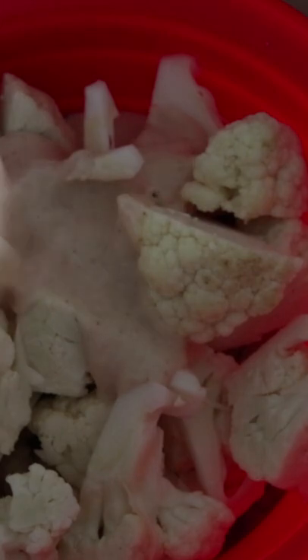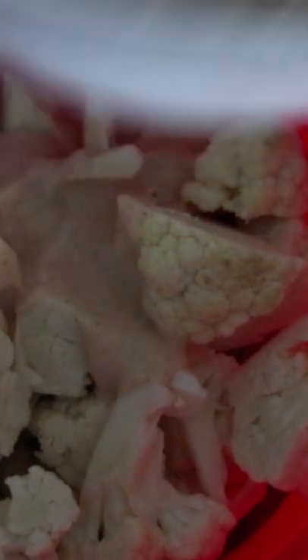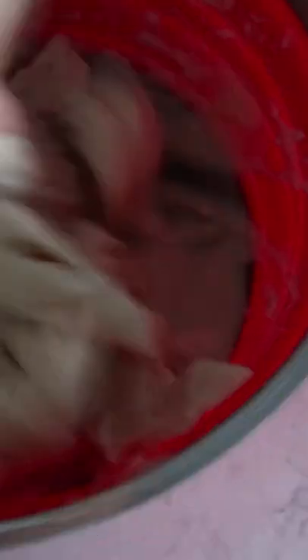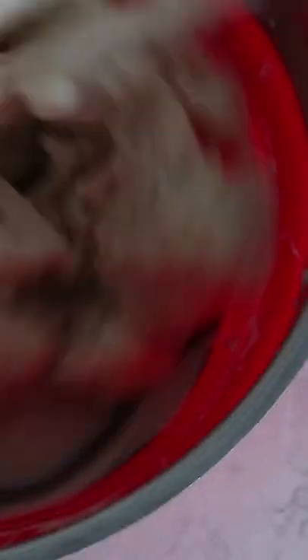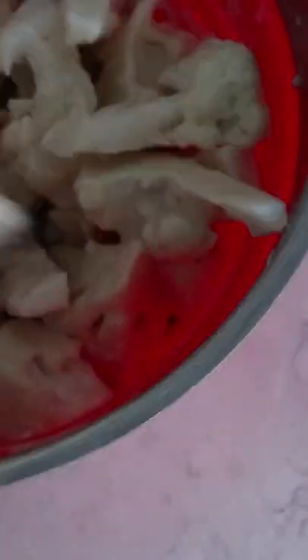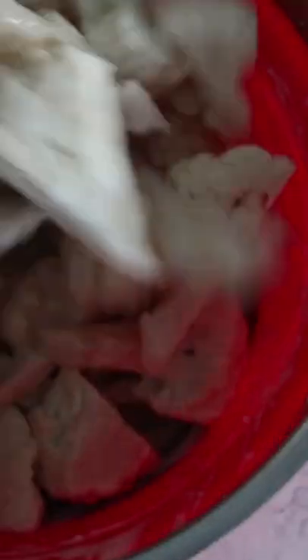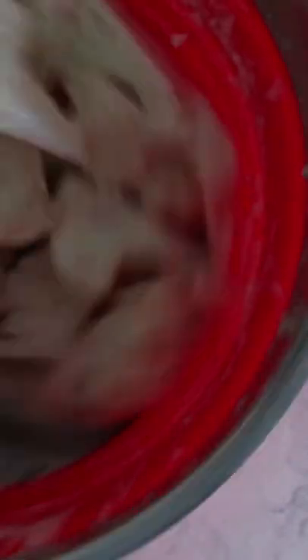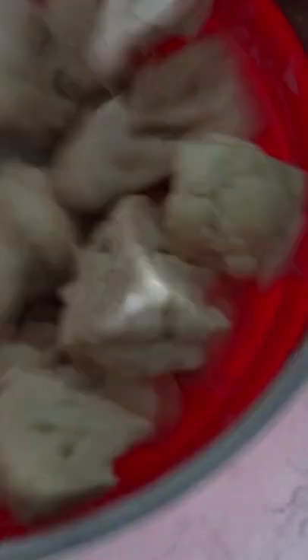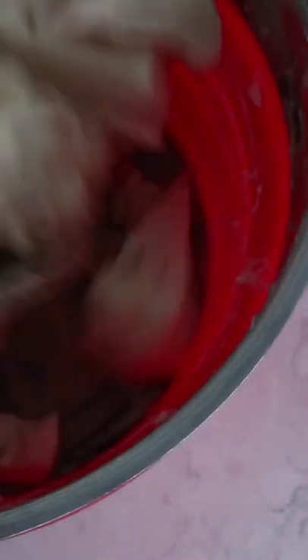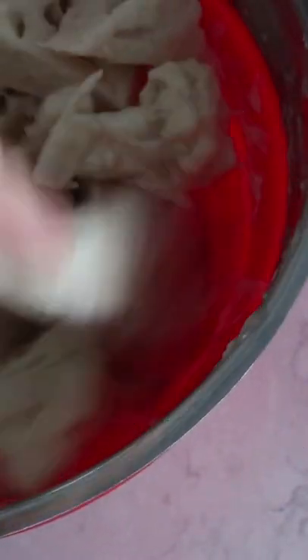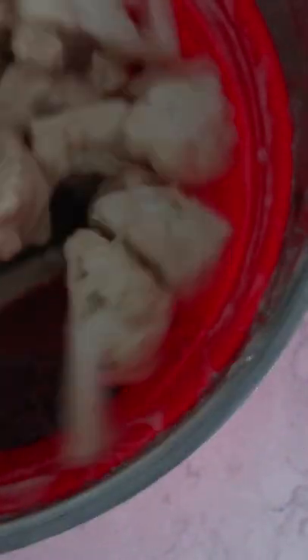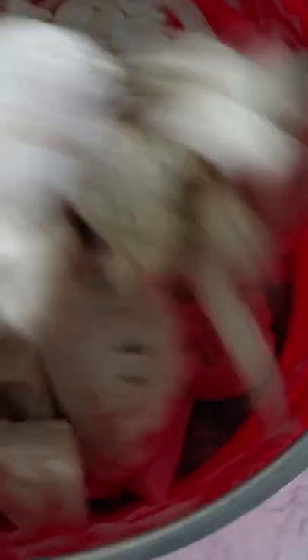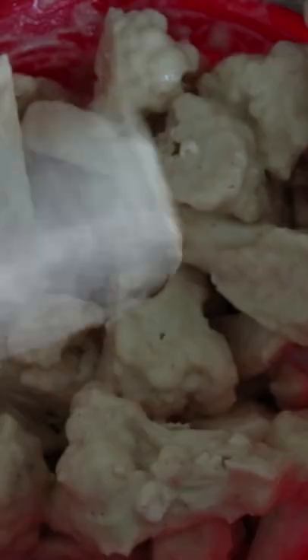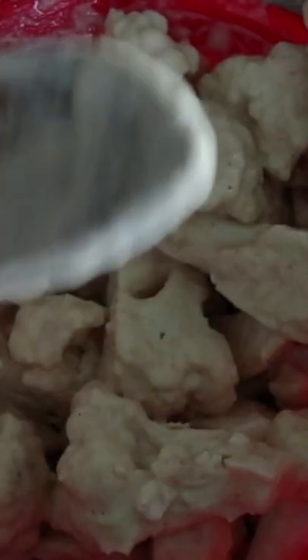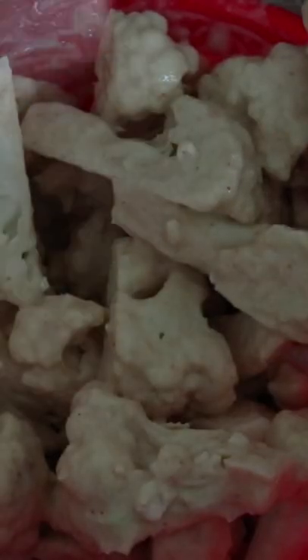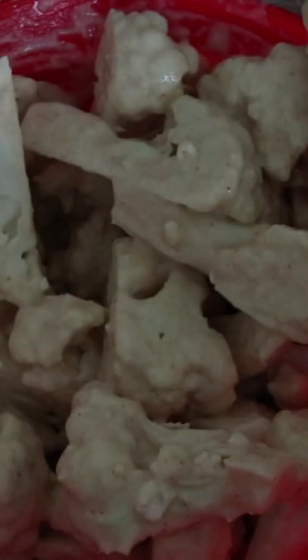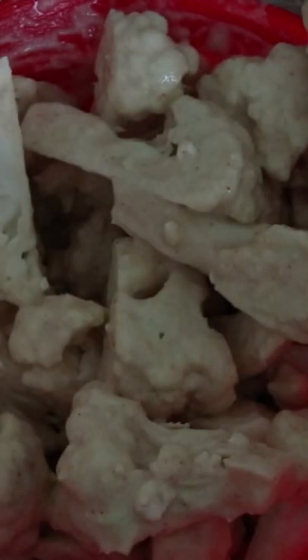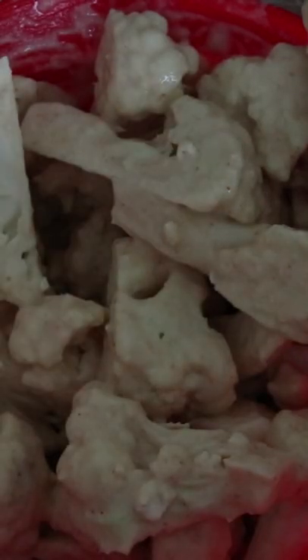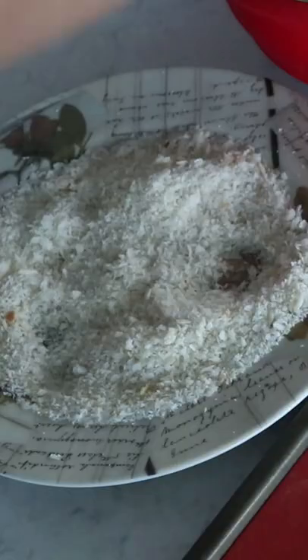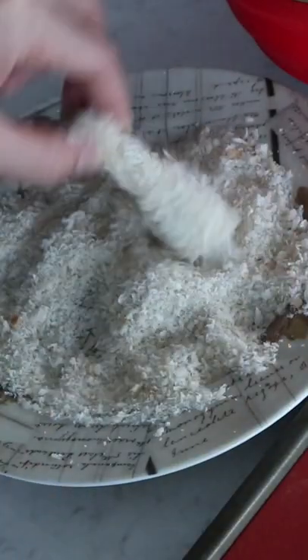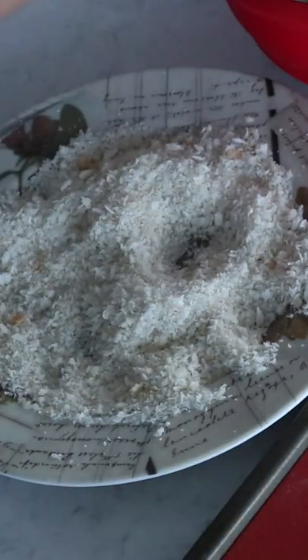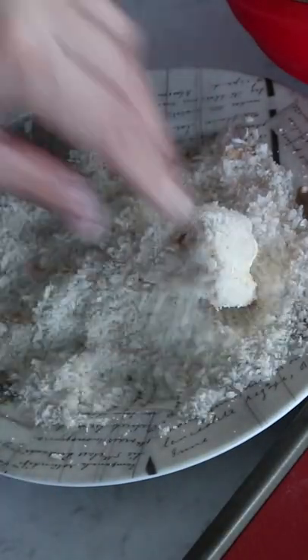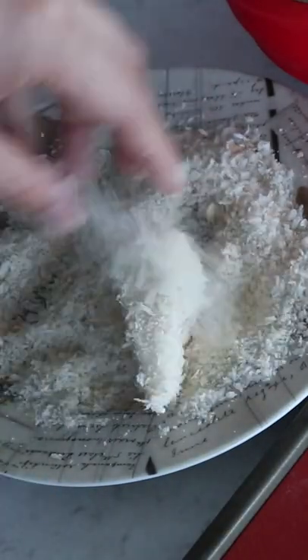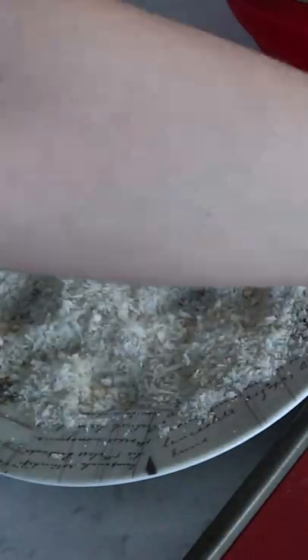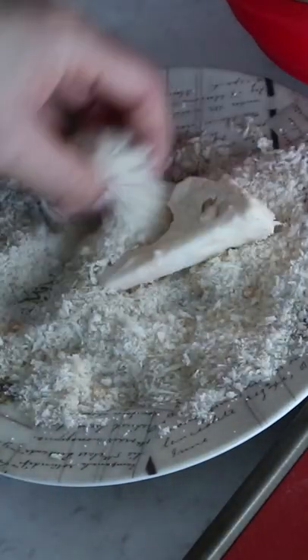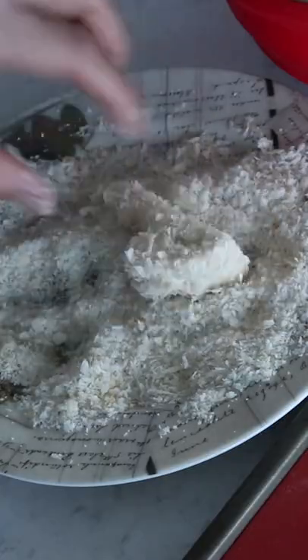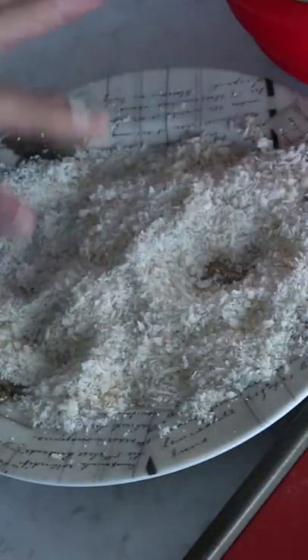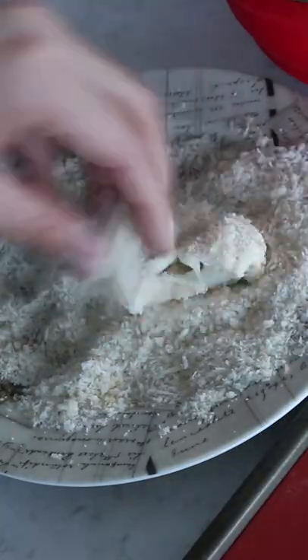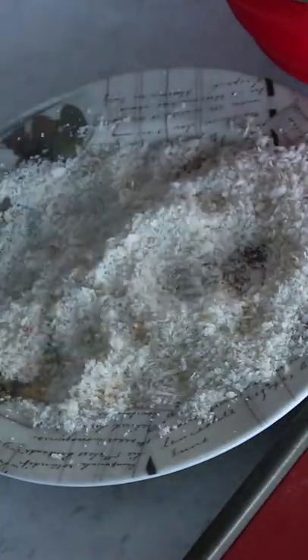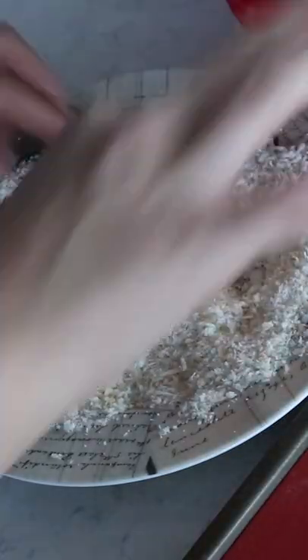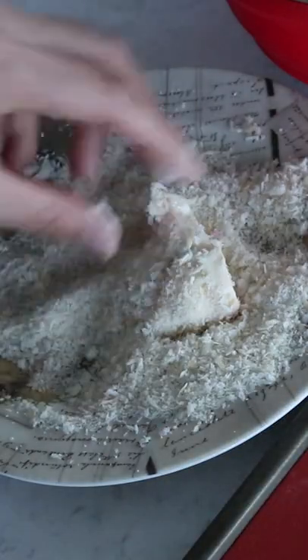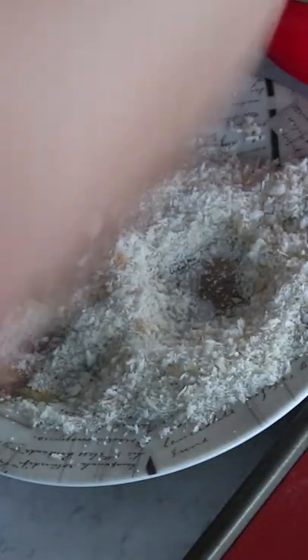Toss the cauliflower well so that every piece is nicely coated. I'm using one hand to take the cauliflower pieces out and the other hand to coat them with the bread crumbs.